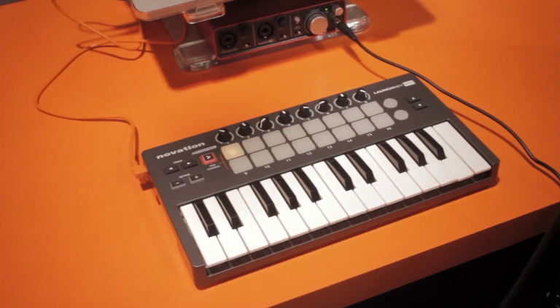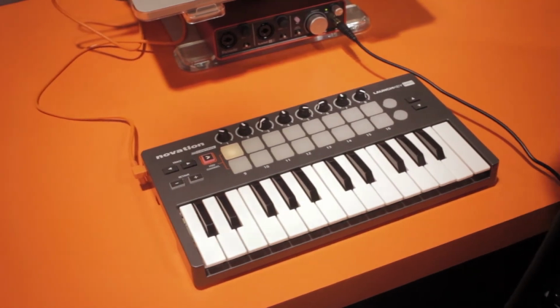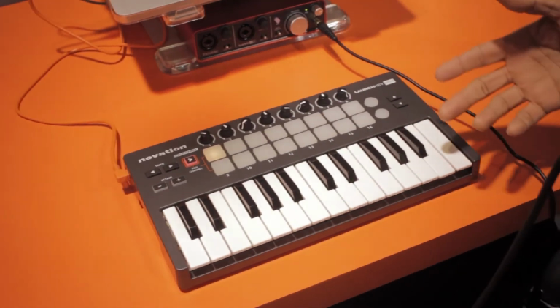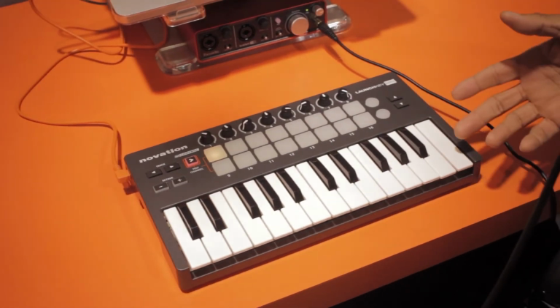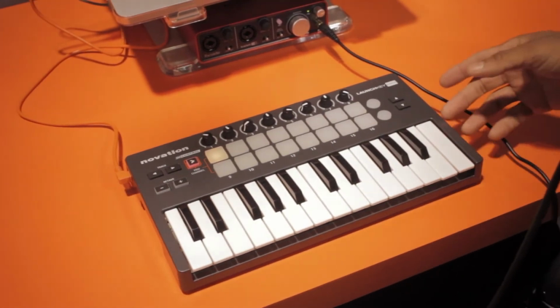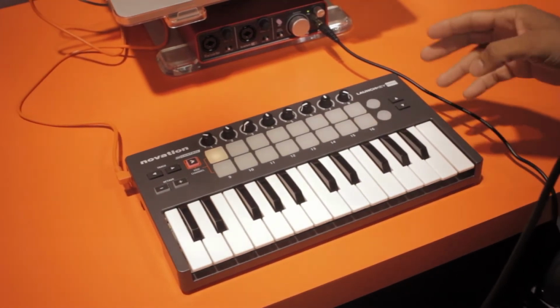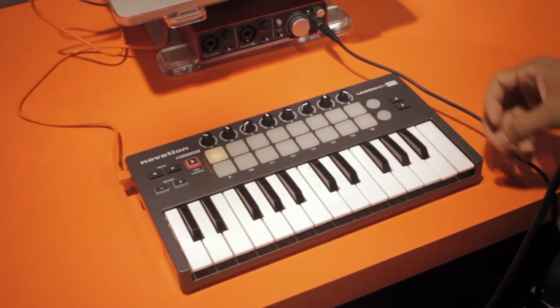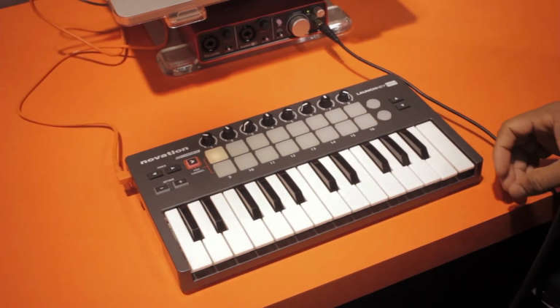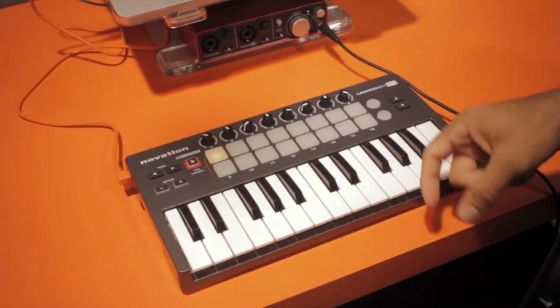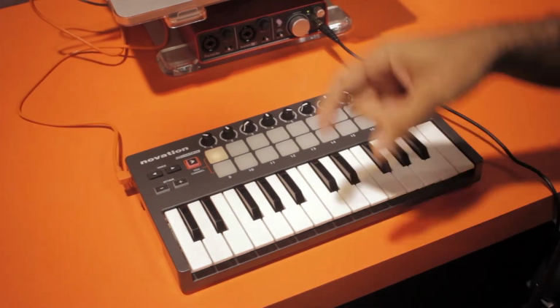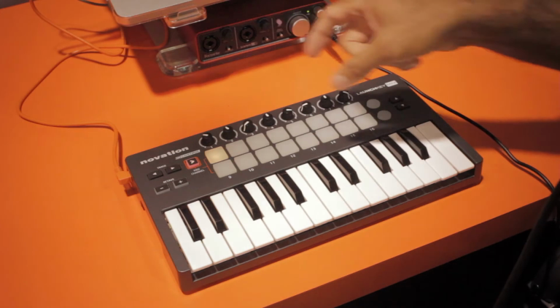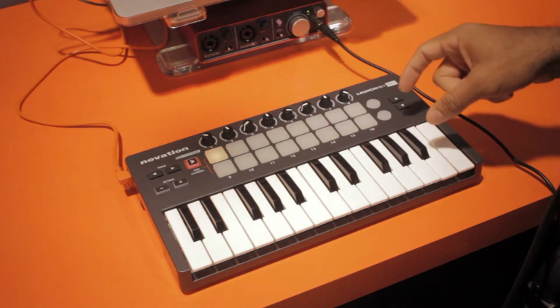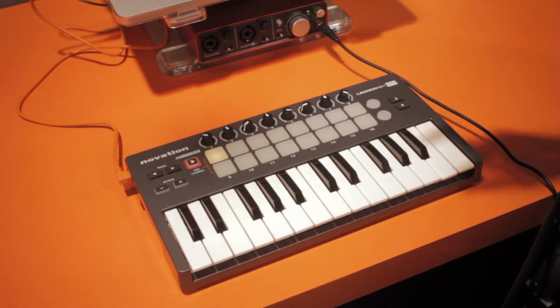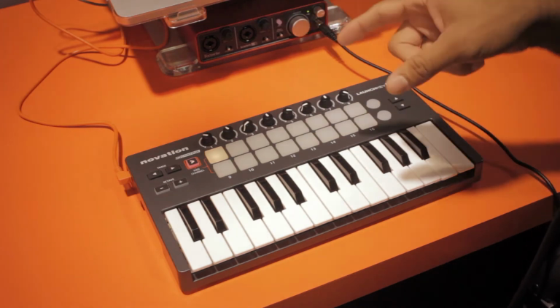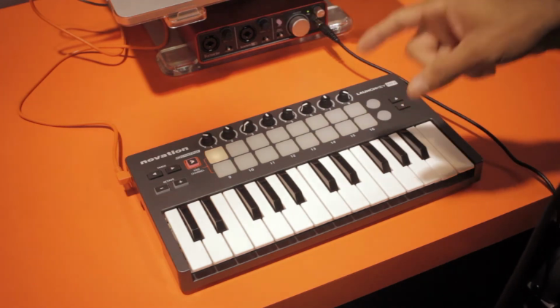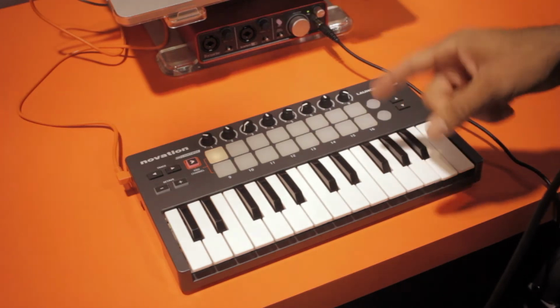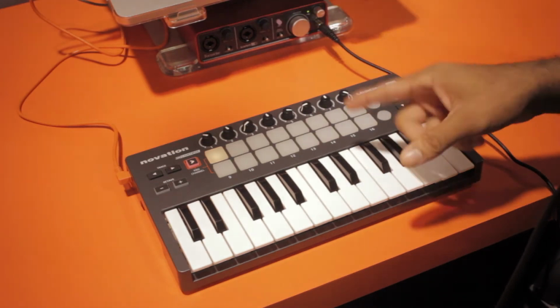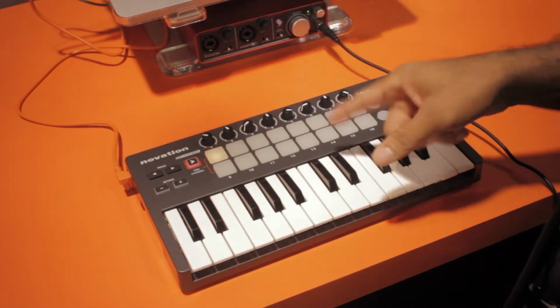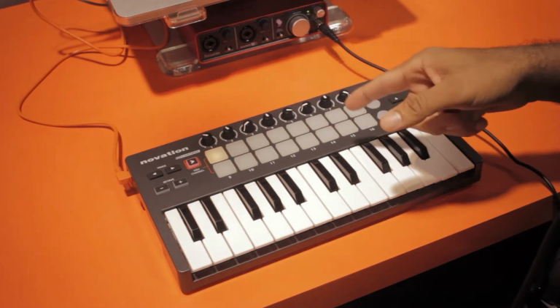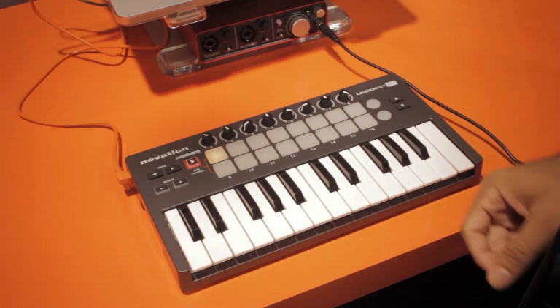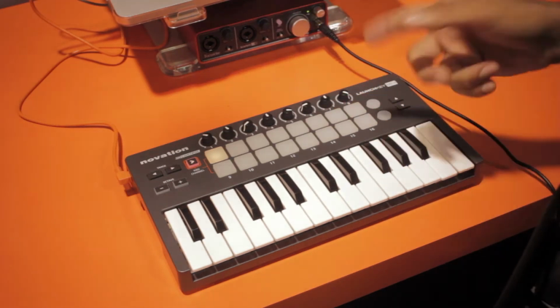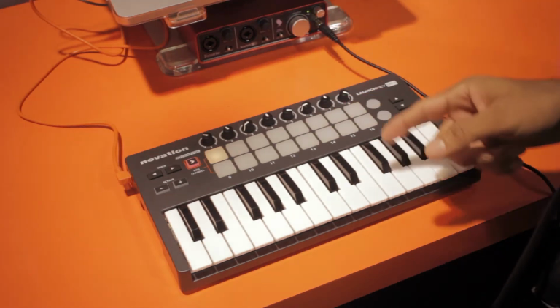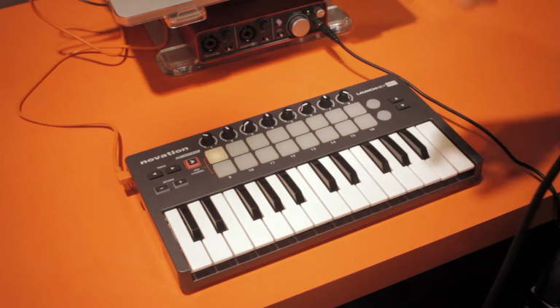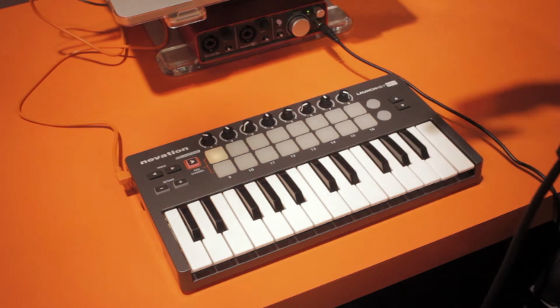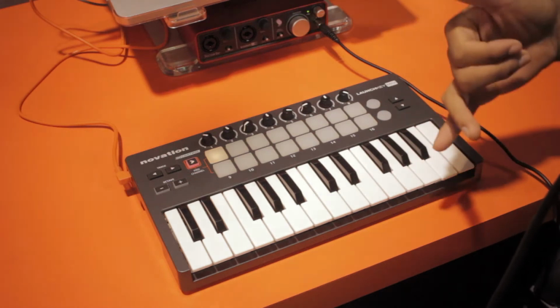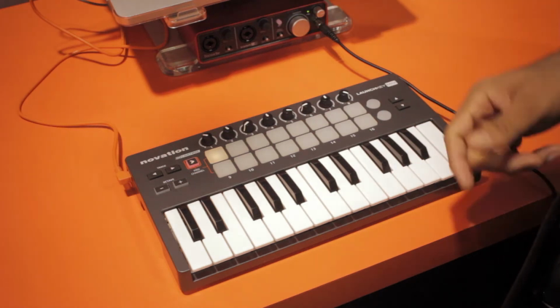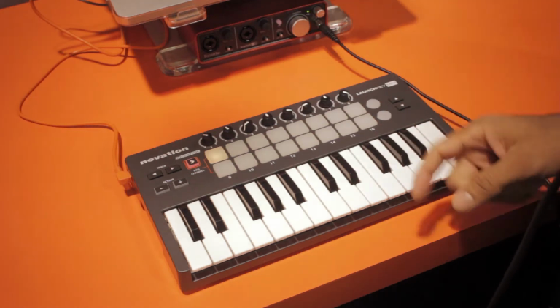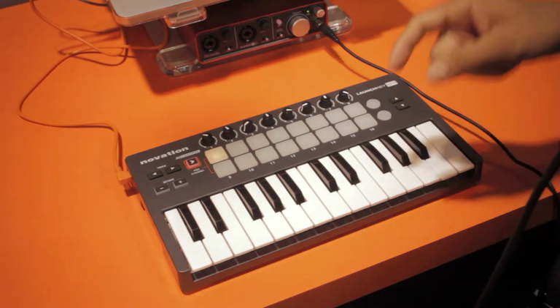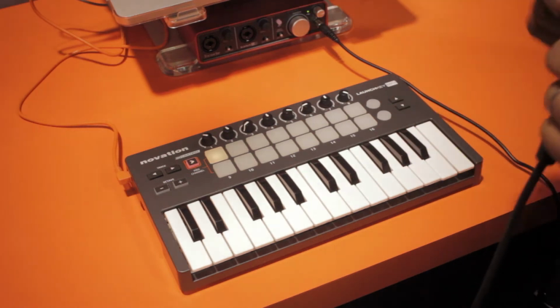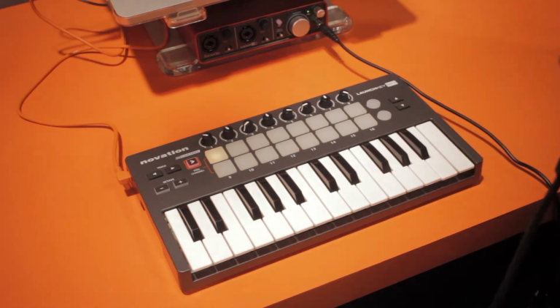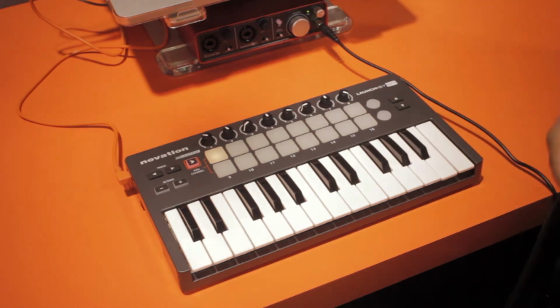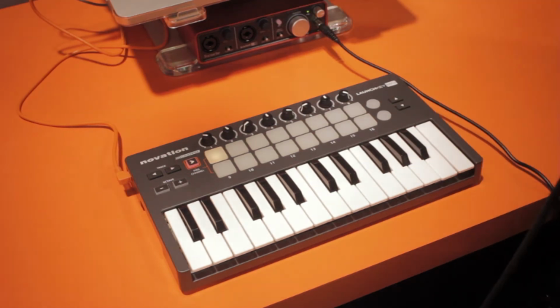One of the cool features that we have on the LaunchKey Mini is that we actually give you 16 backlit tri-color velocity sensitive drum pads that you can use to go ahead and either launch clips in Ableton or program your drum rack sequences.